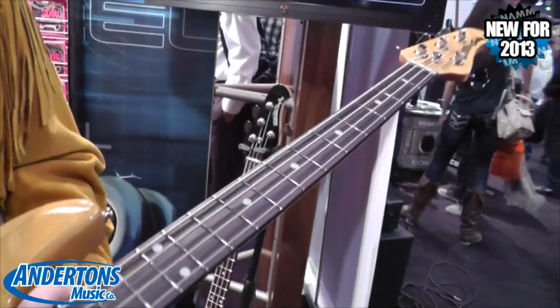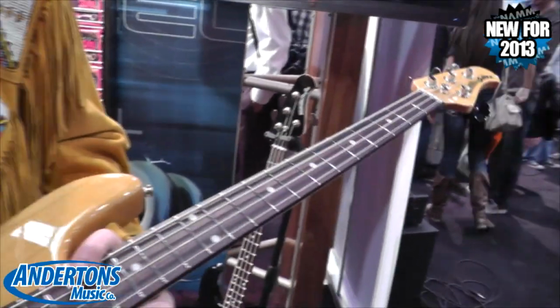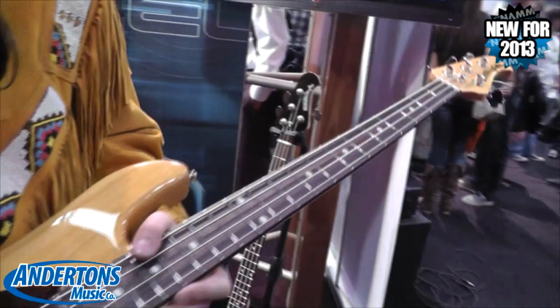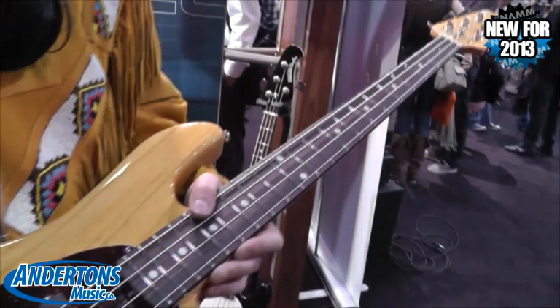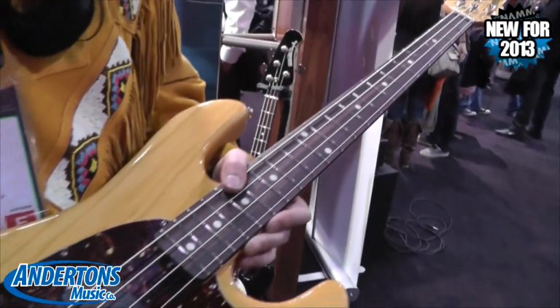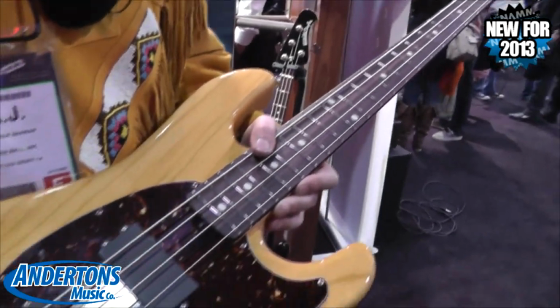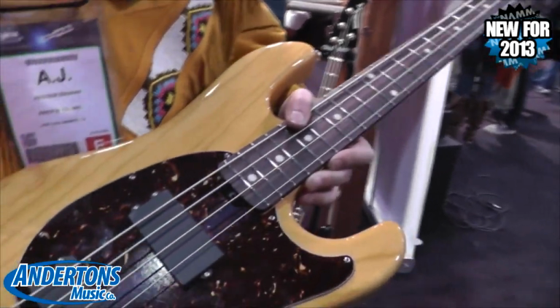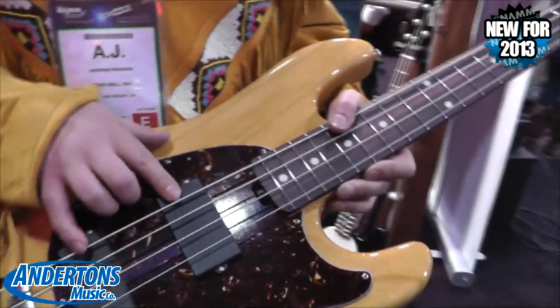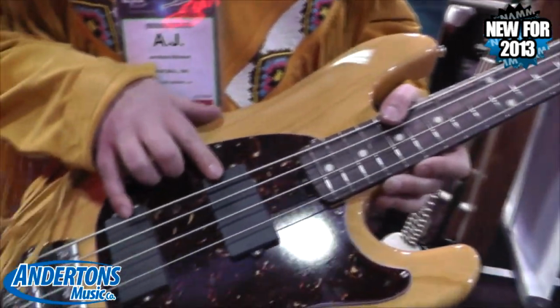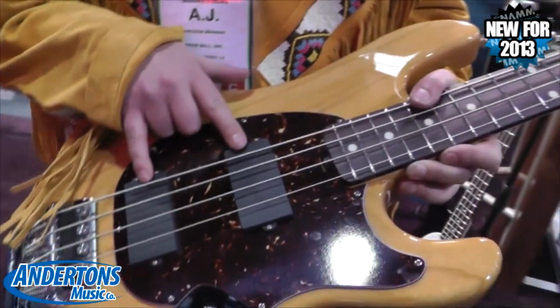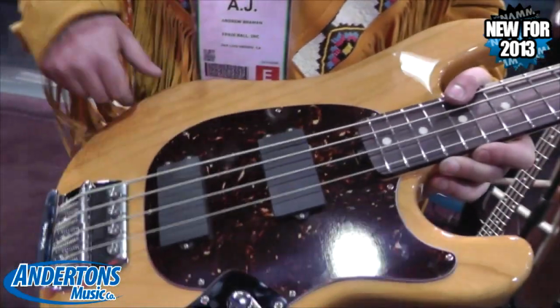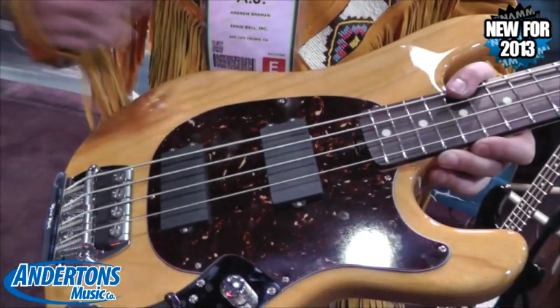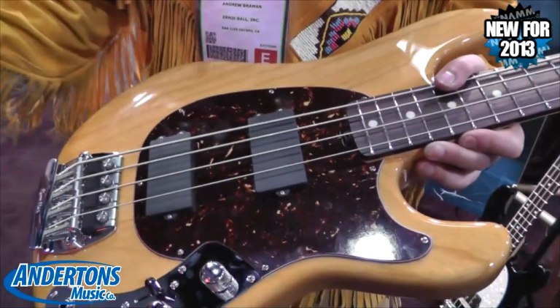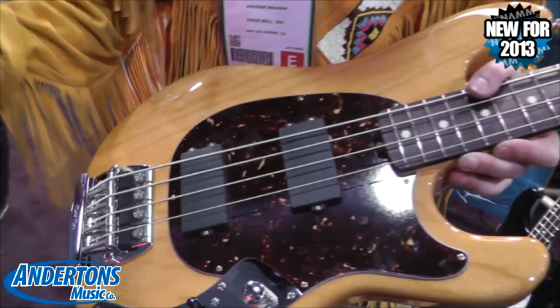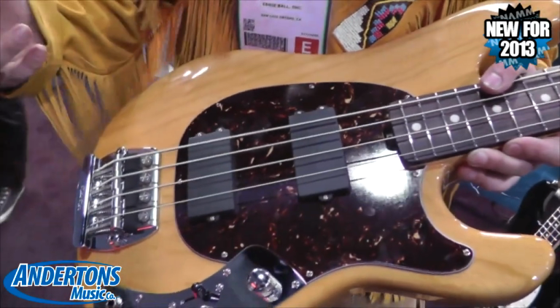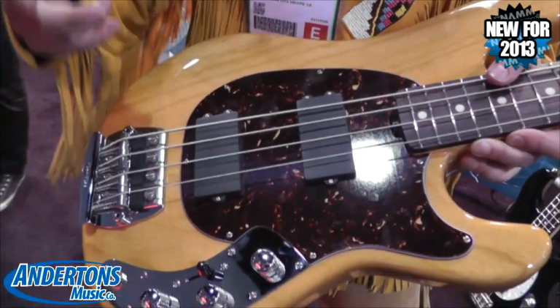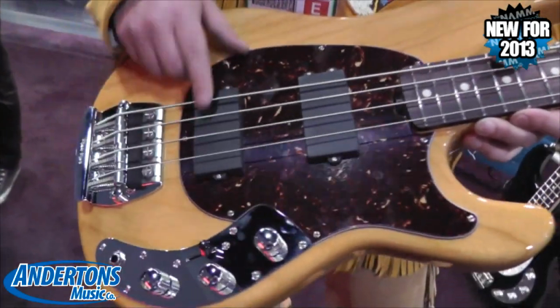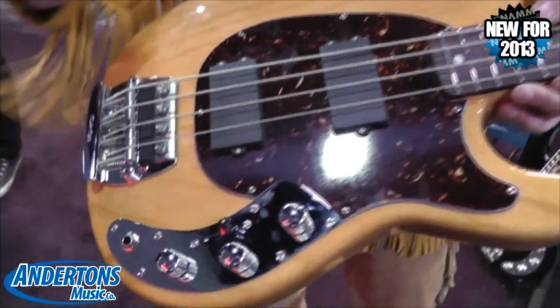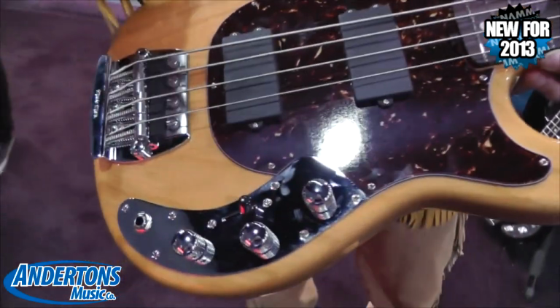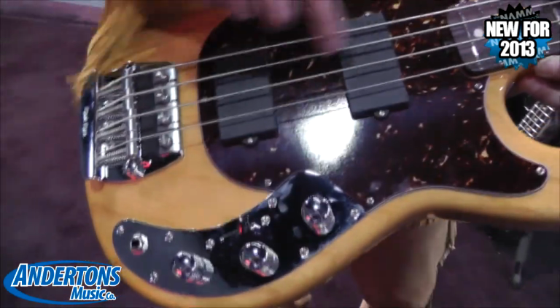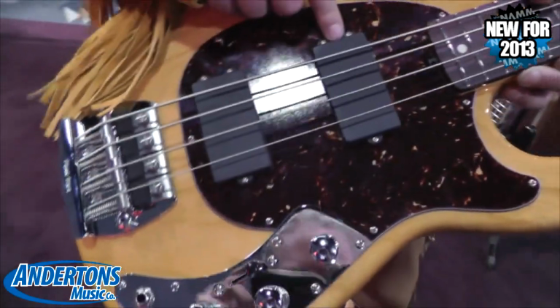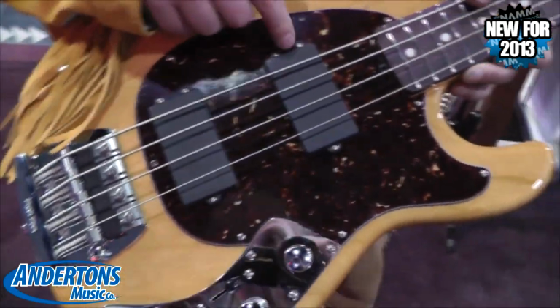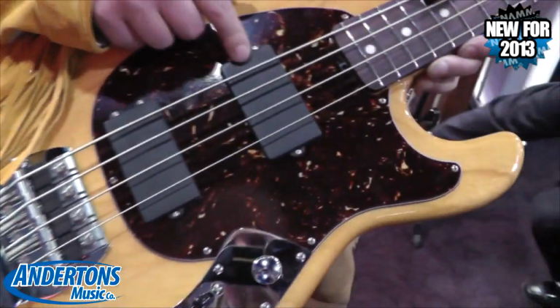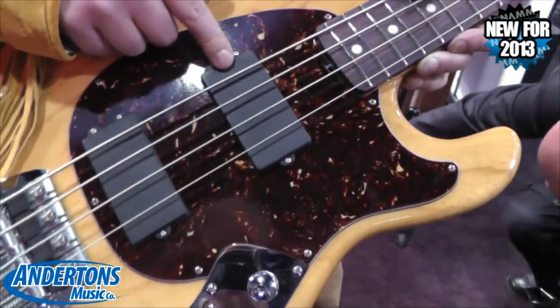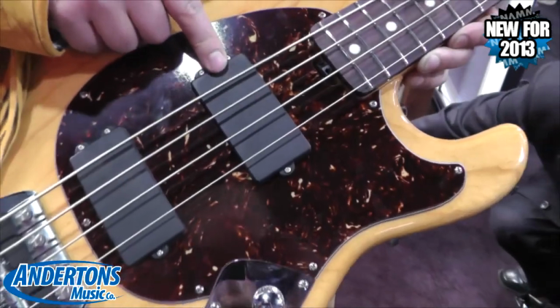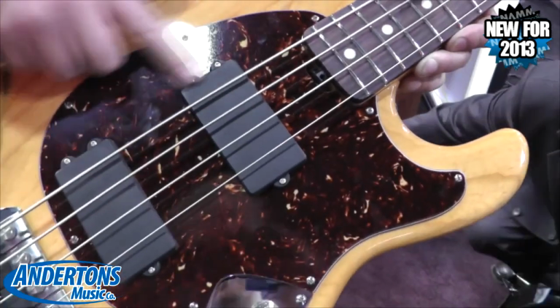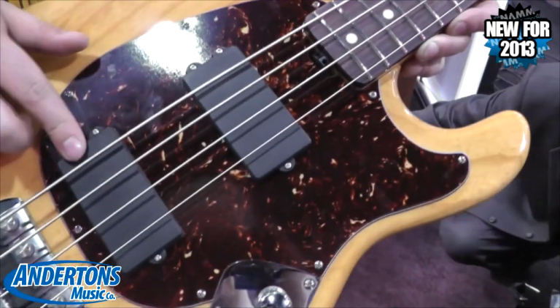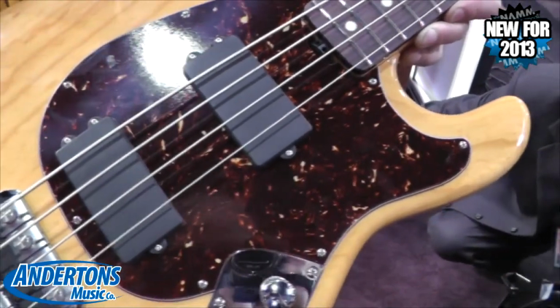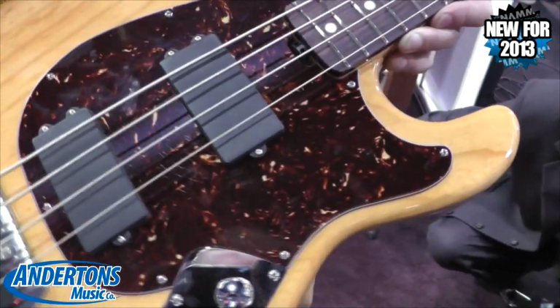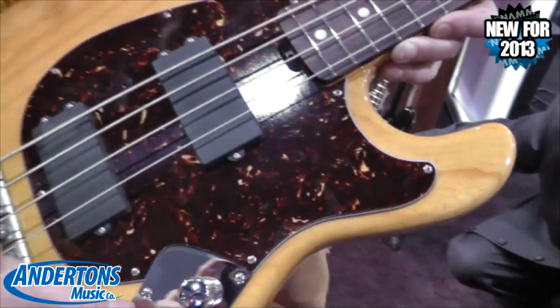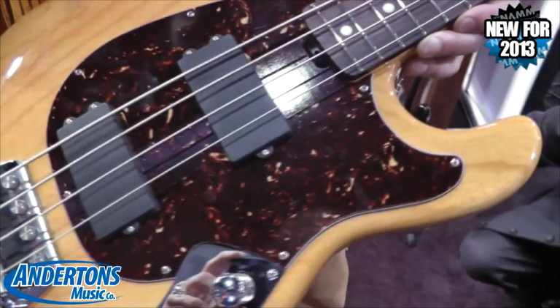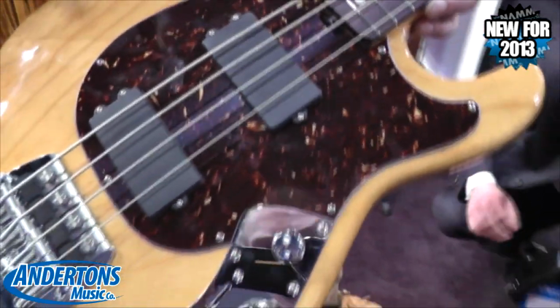Some things that are a little different than the Stingray — you'll notice it's got two pickups. Like the Stingray, they are Alnico pickups. Unlike the Stingray, this particular pickup has 16 pole pieces. The bridge pickup still has eight different pole pieces.